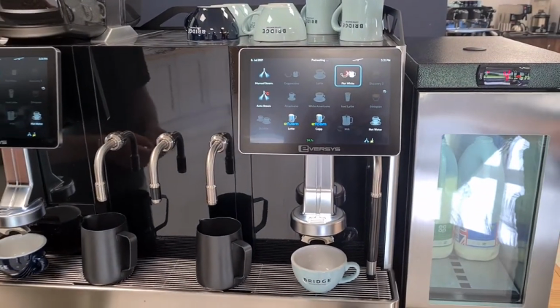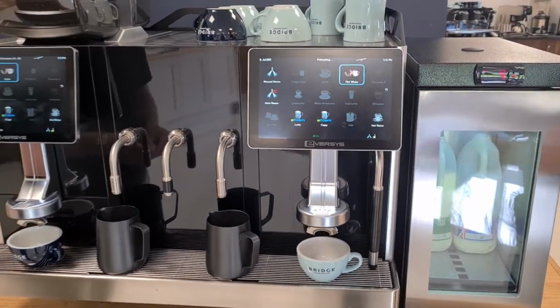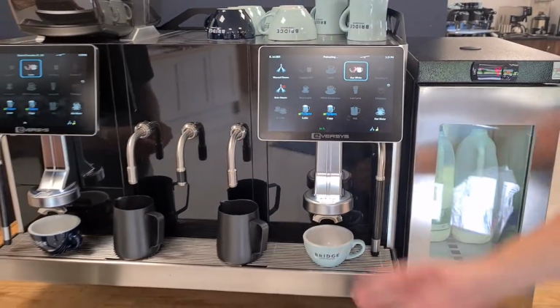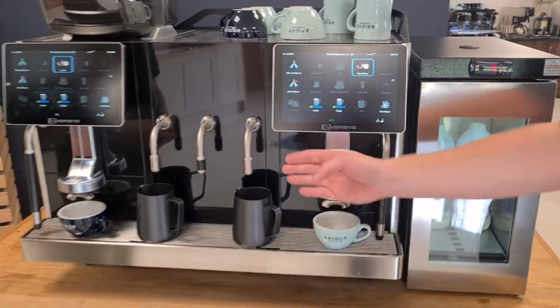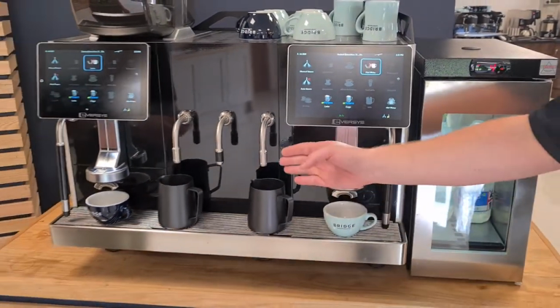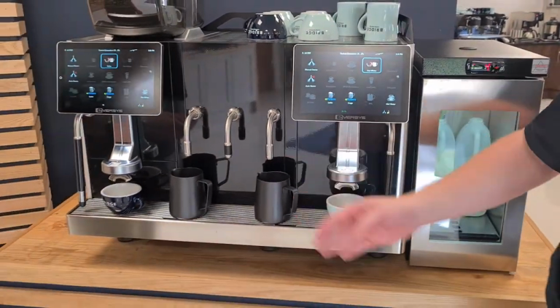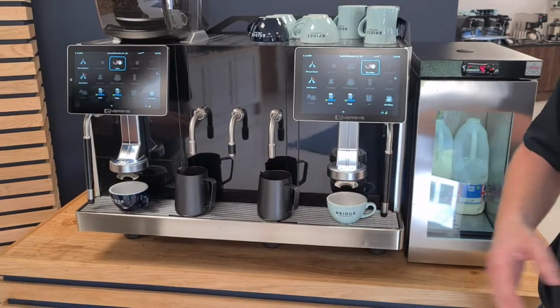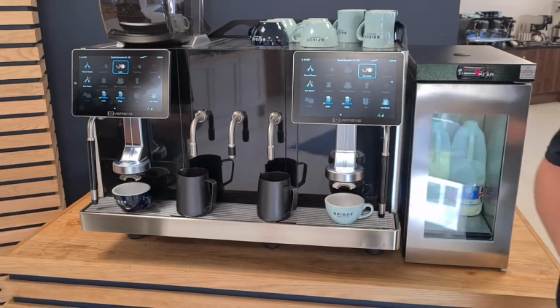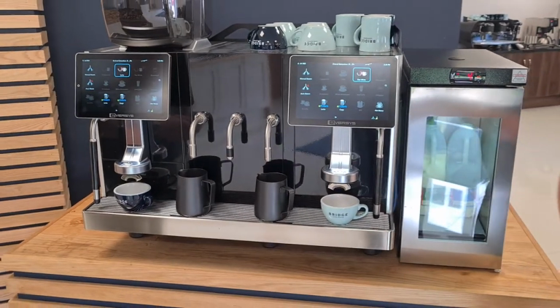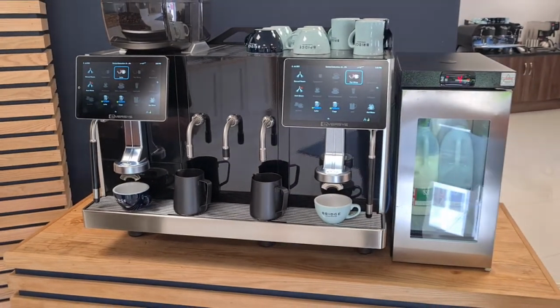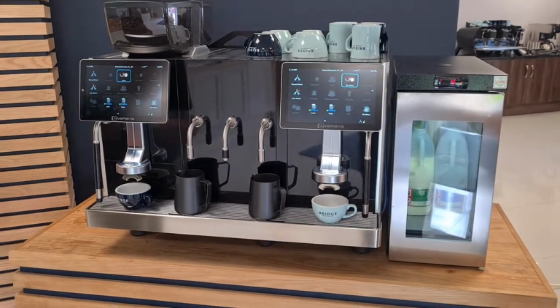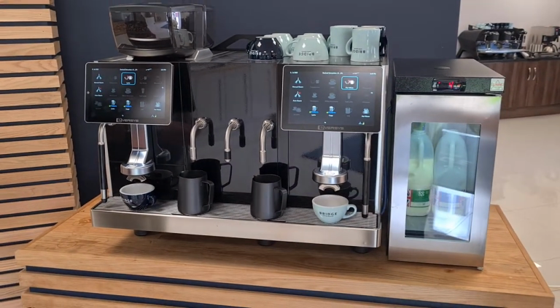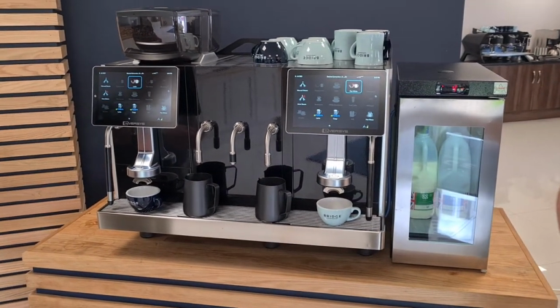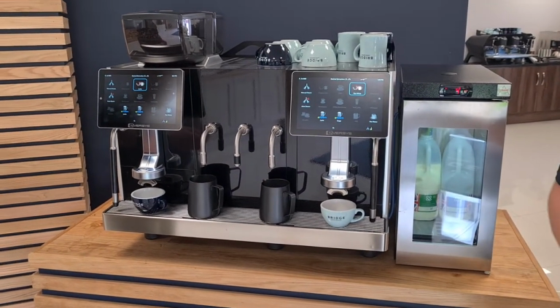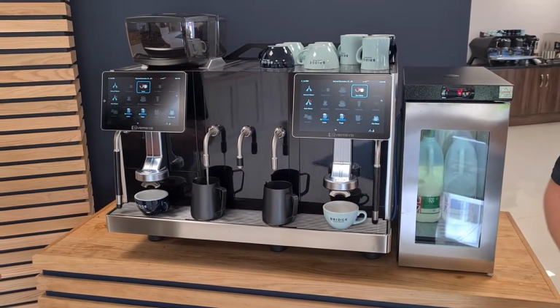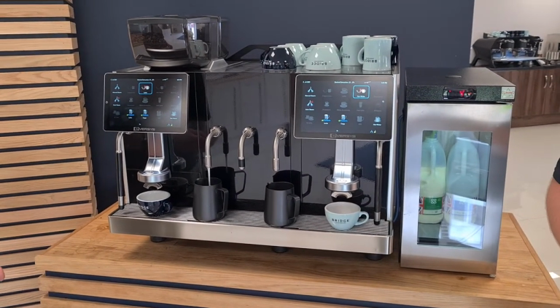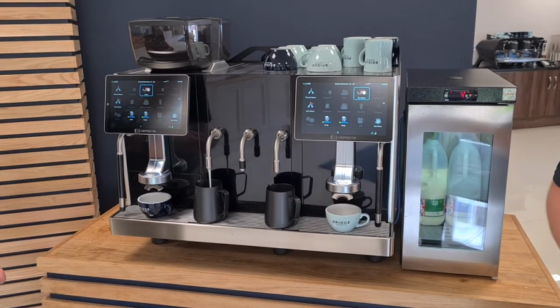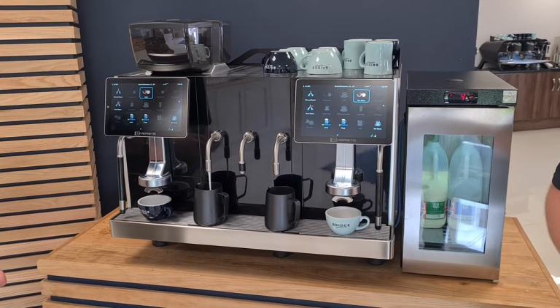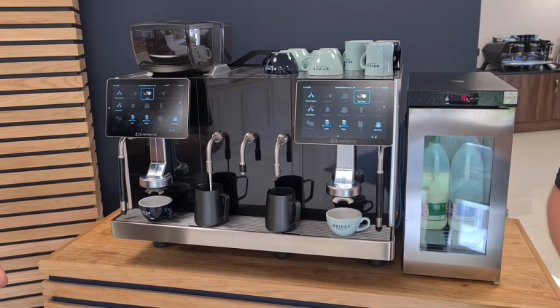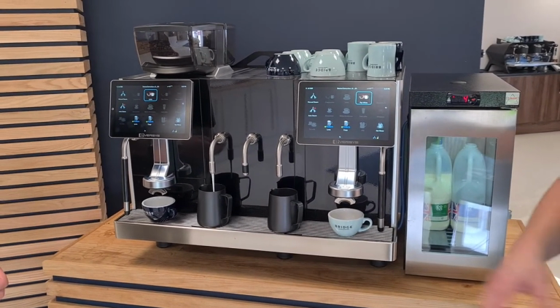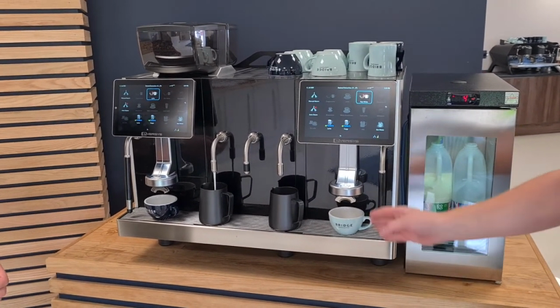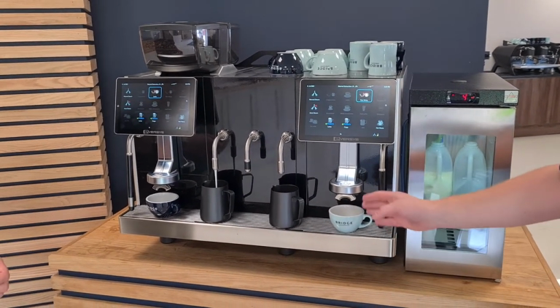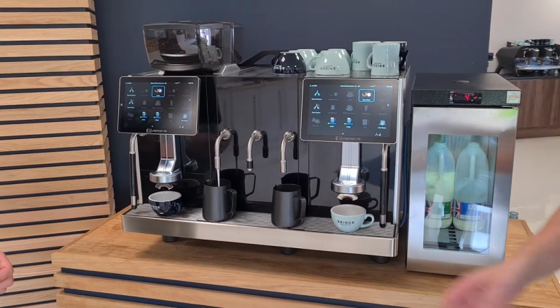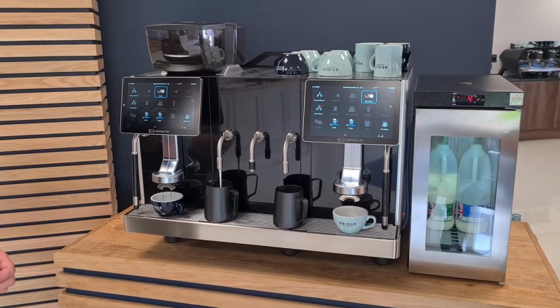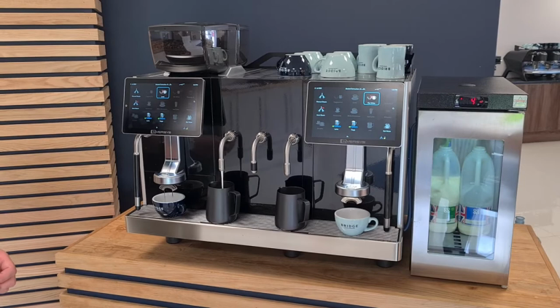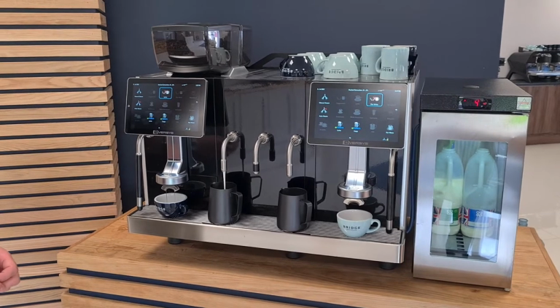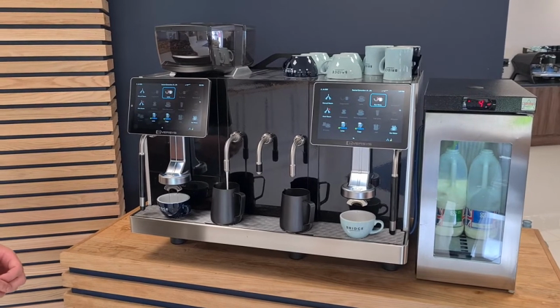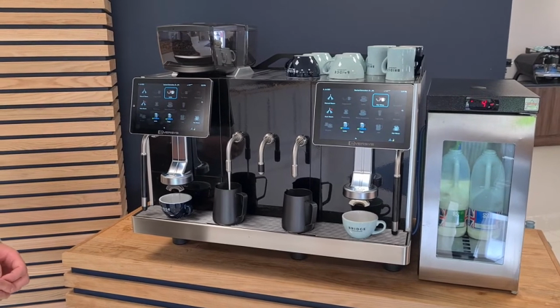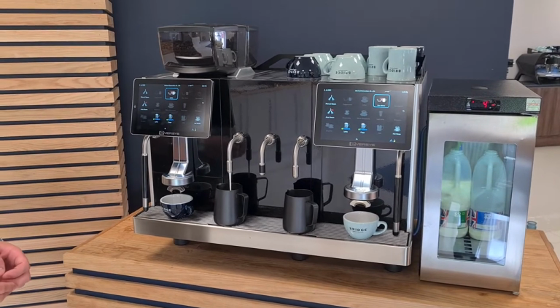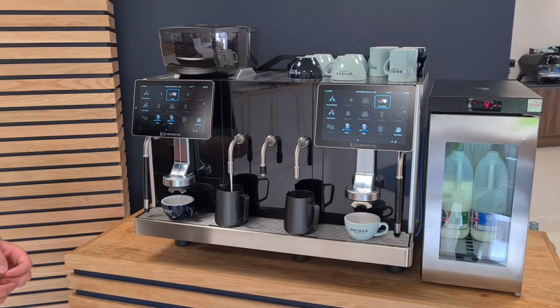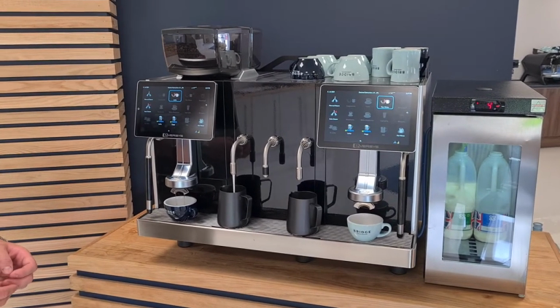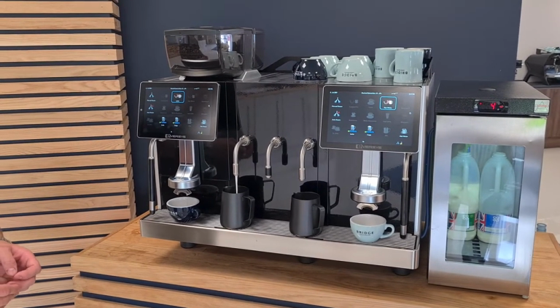Here you have perfectly texturised milk being dispensed into your milk pitcher, and then your espresso shot will be dispensed straight into the cup.